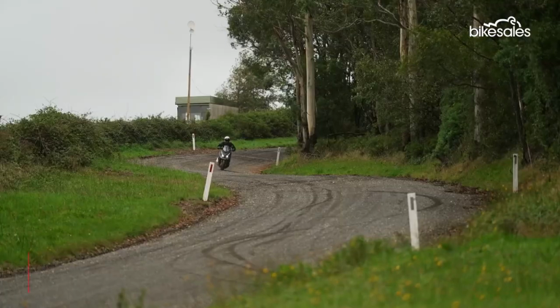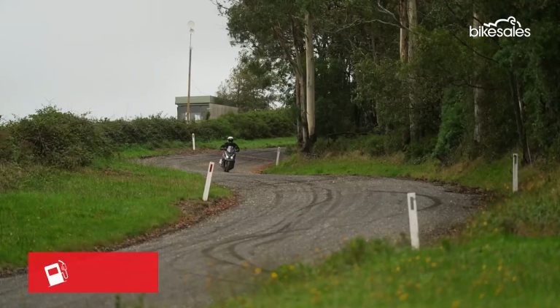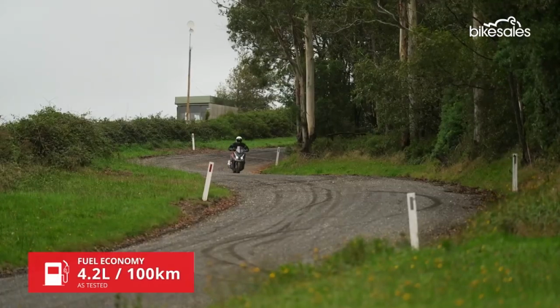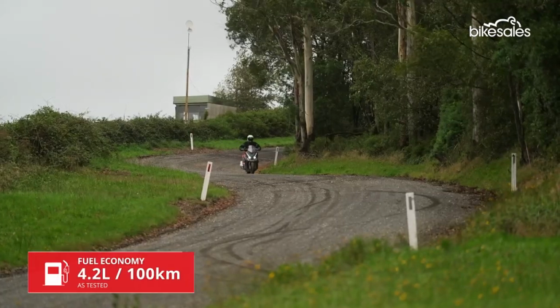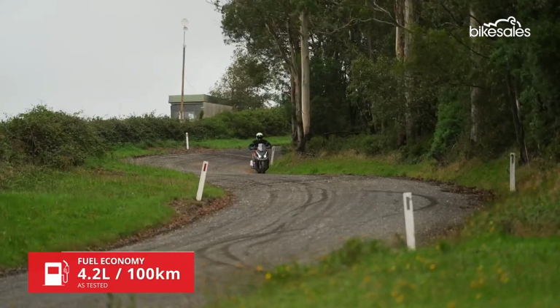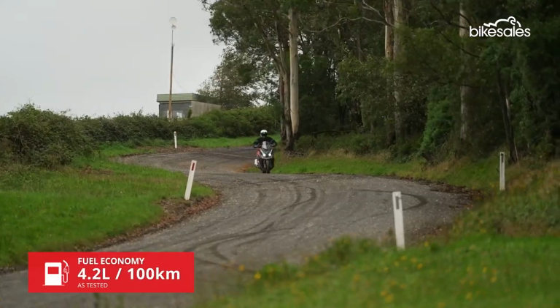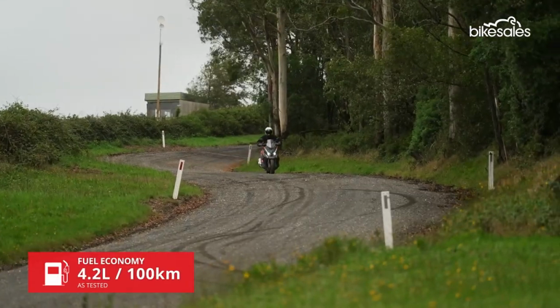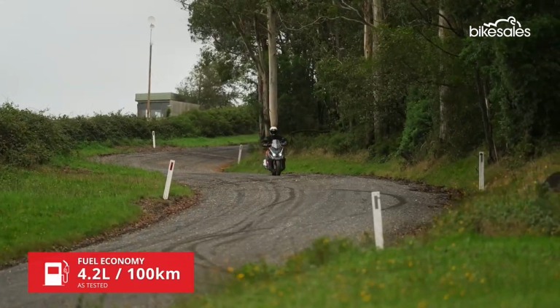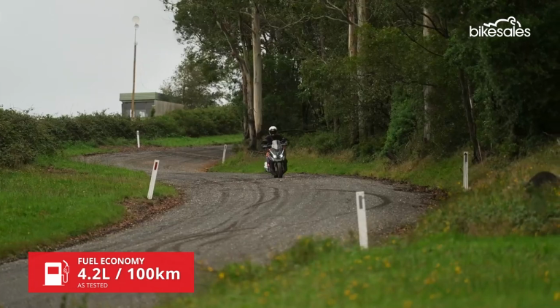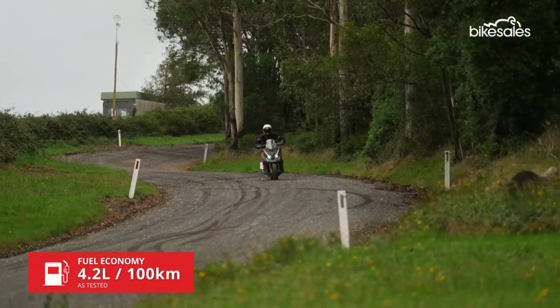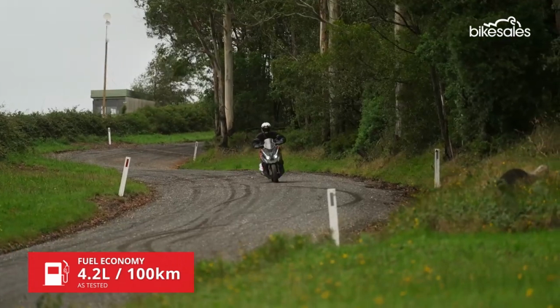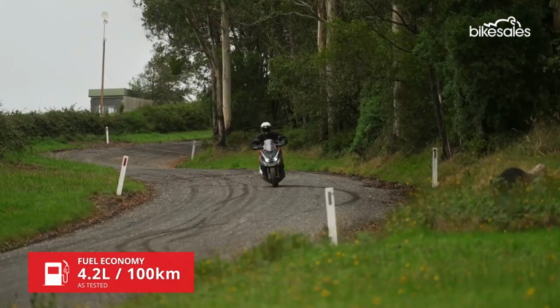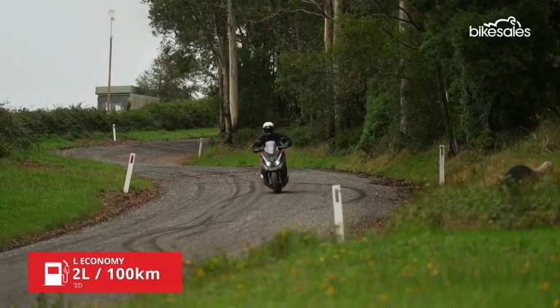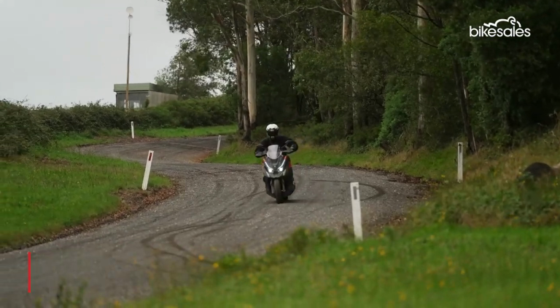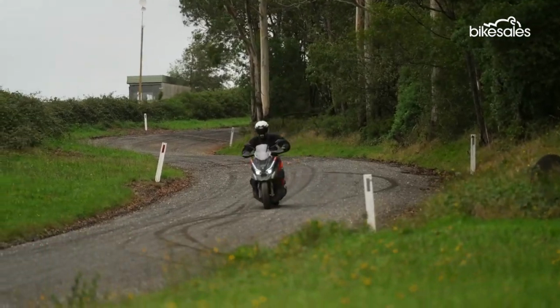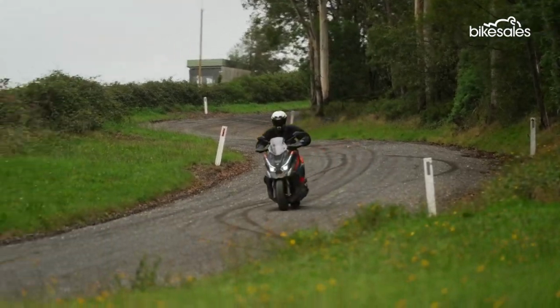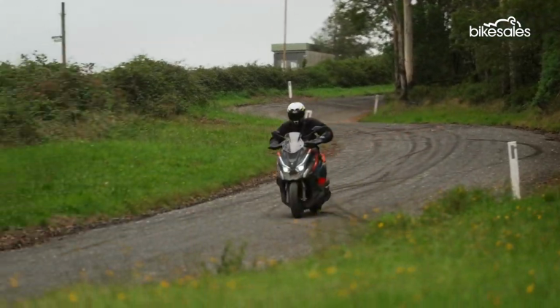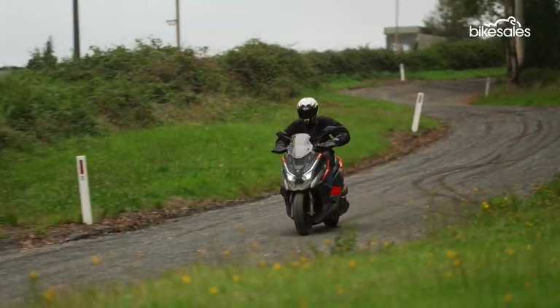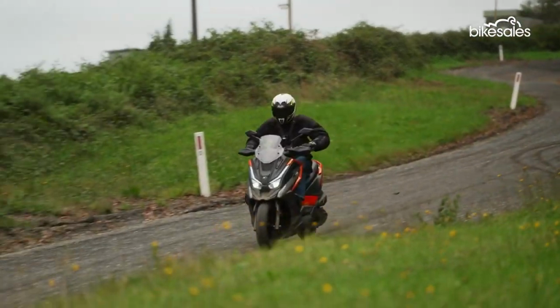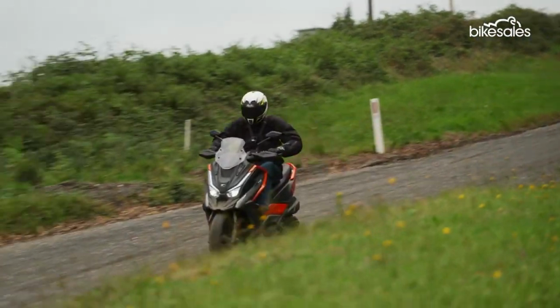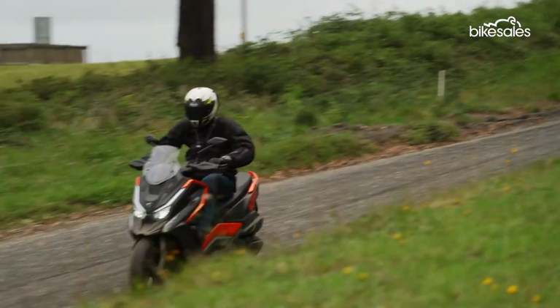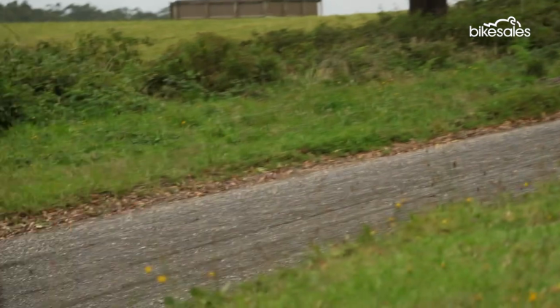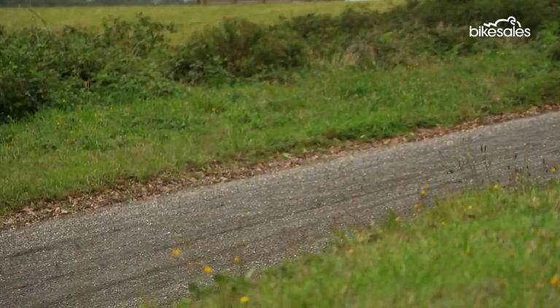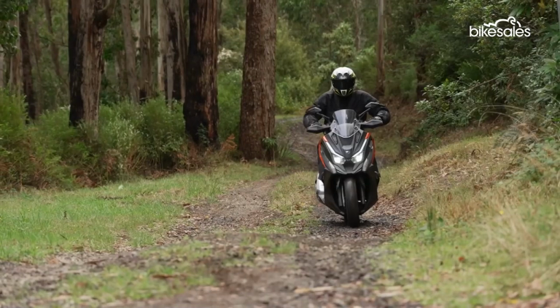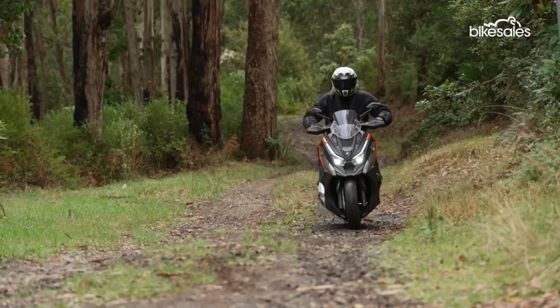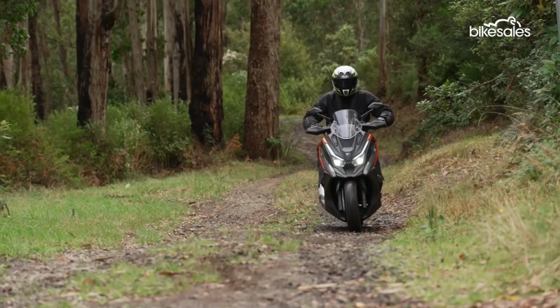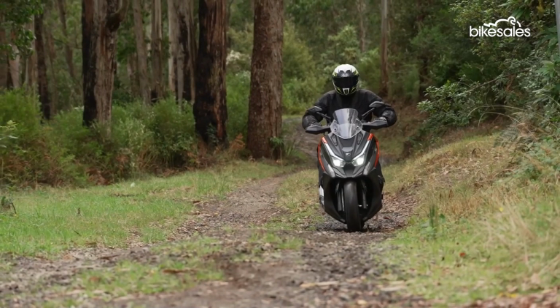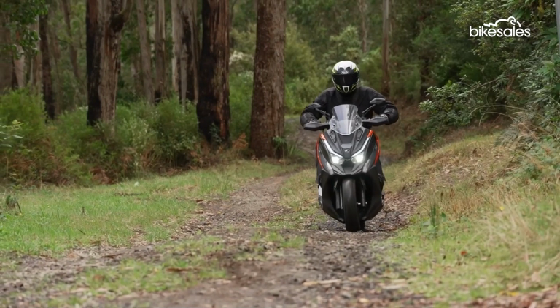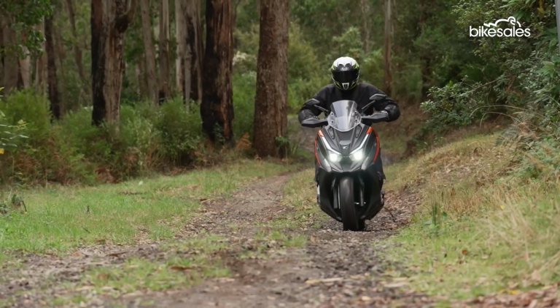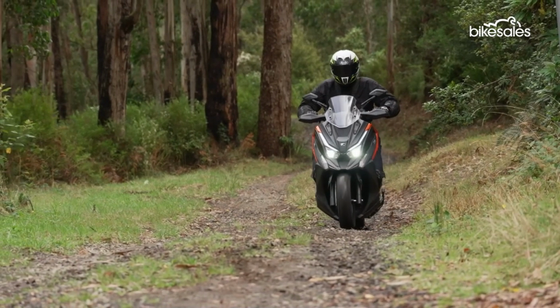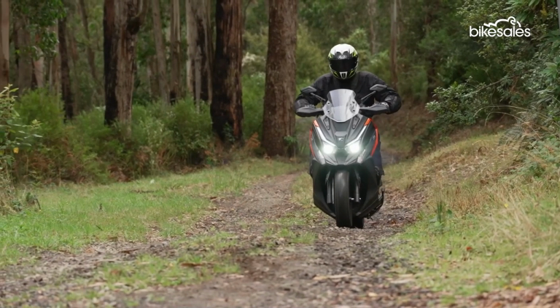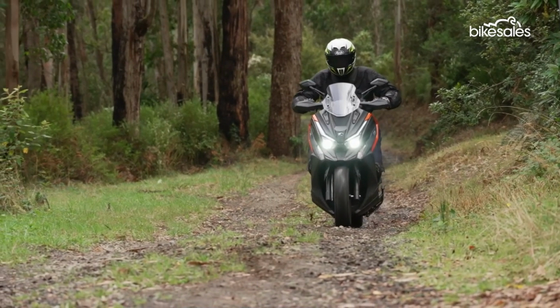But with plenty of practicality, decent weather protection, reasonable fuel economy, and a generous 12.5-litre fuel tank, this is a handy tool for covering distance in comfort. You could tour on this scooter, no problem.